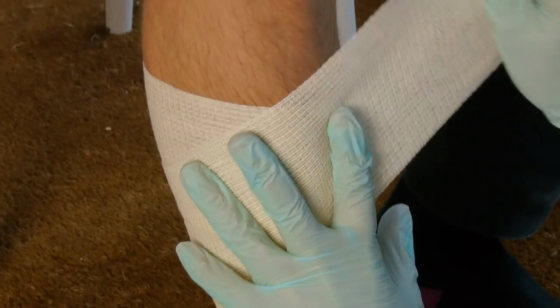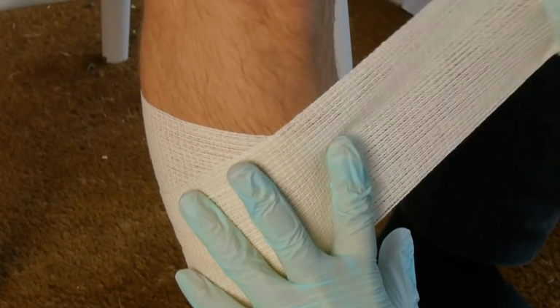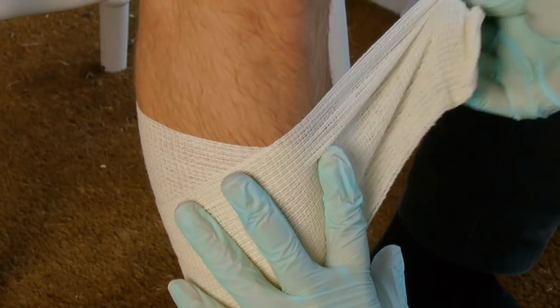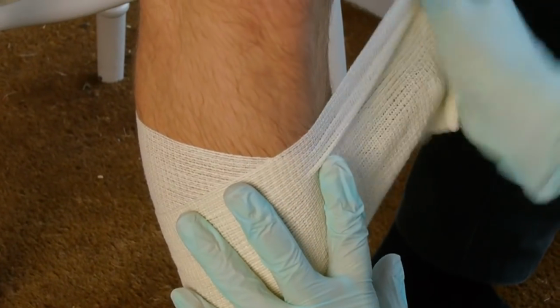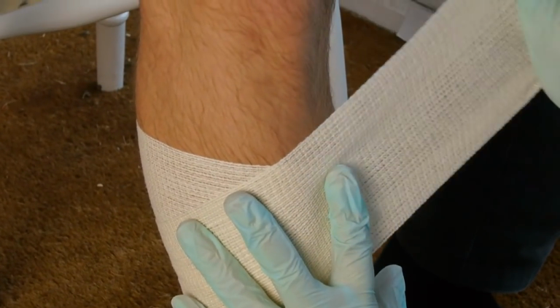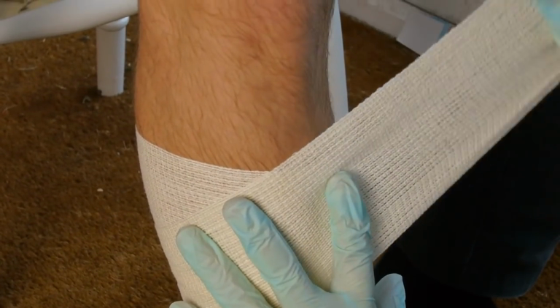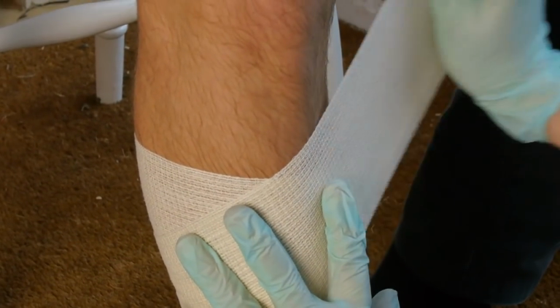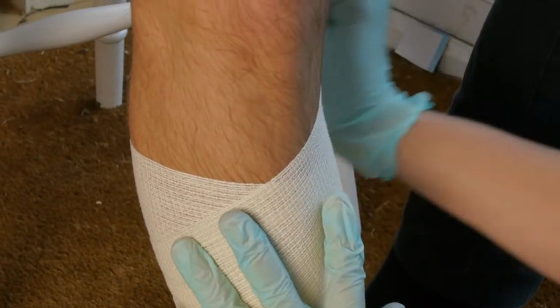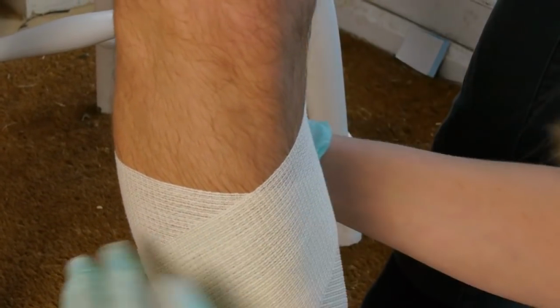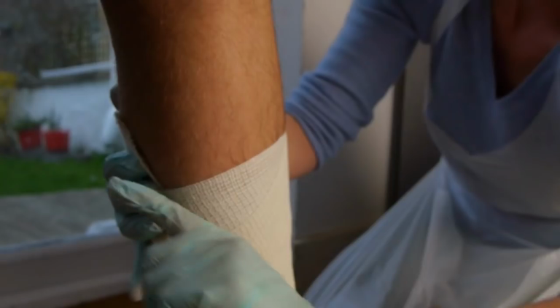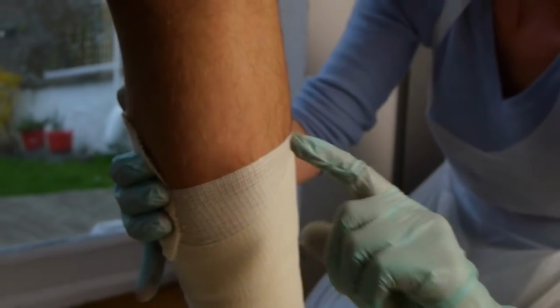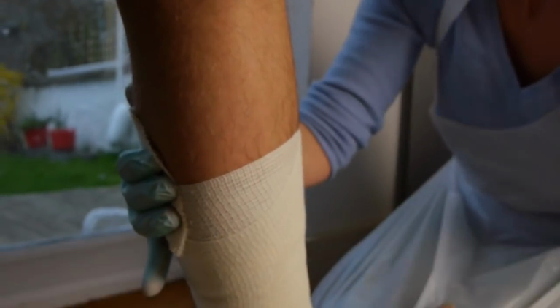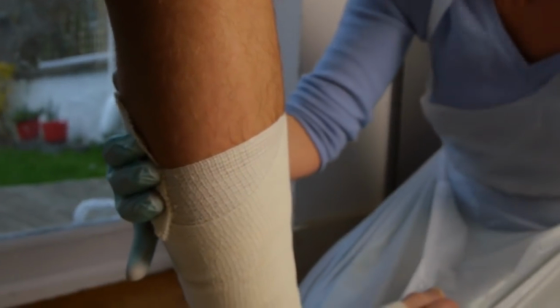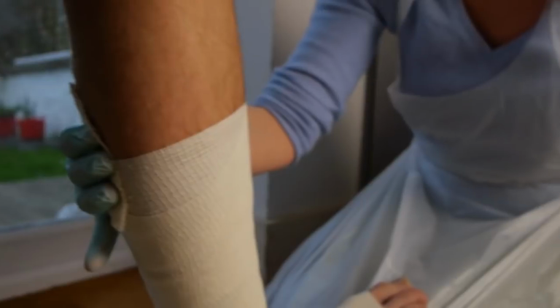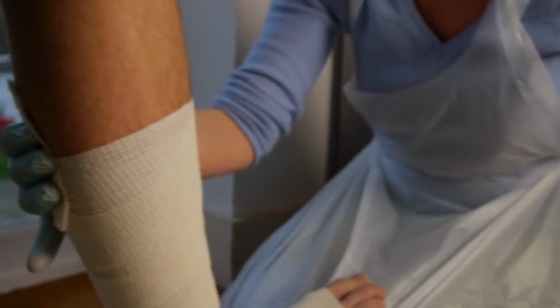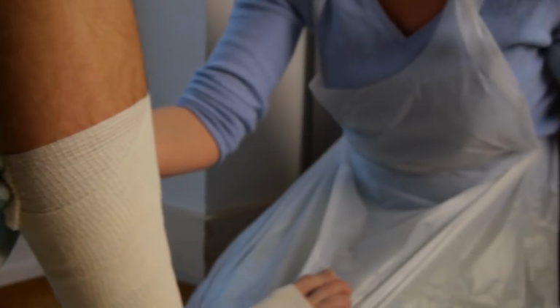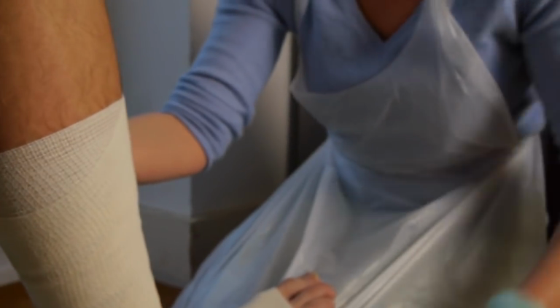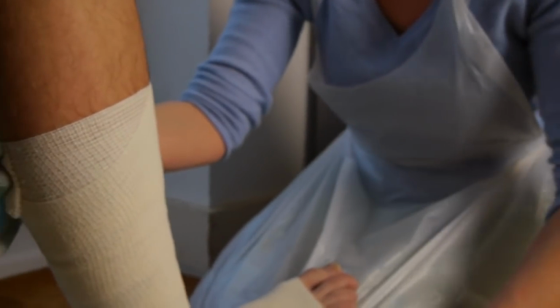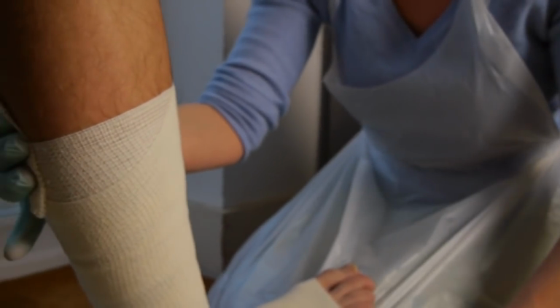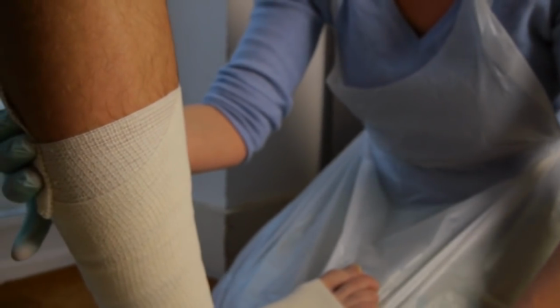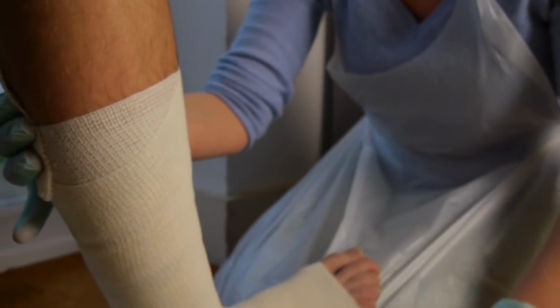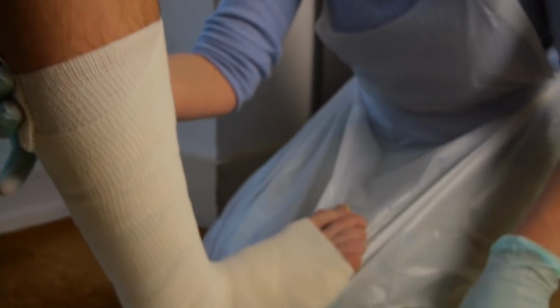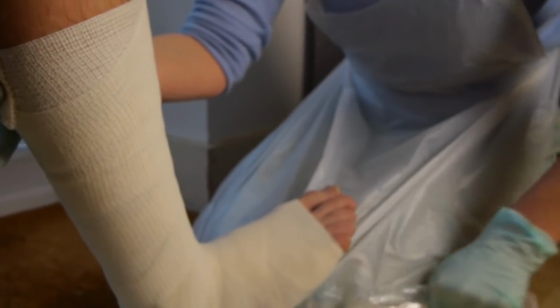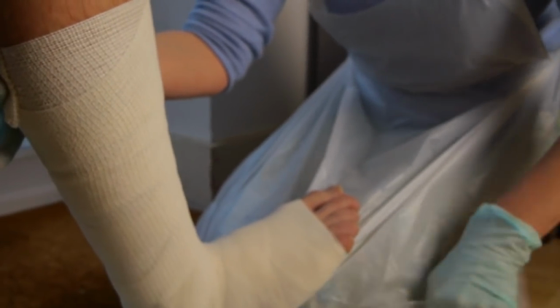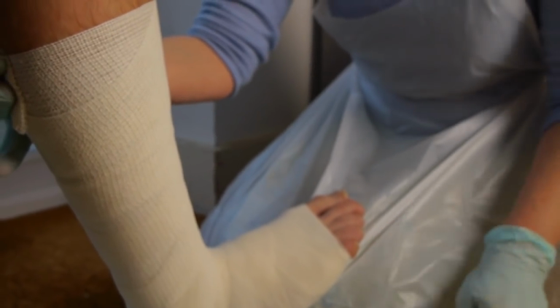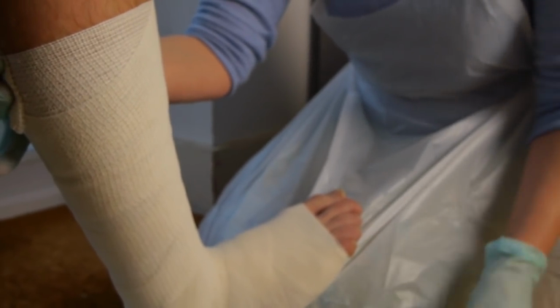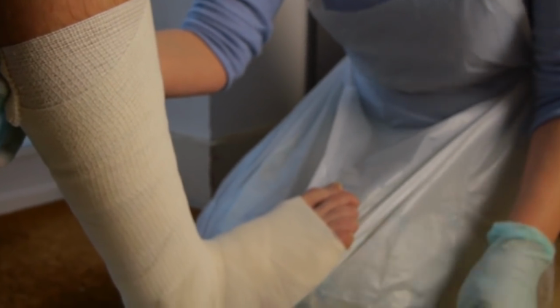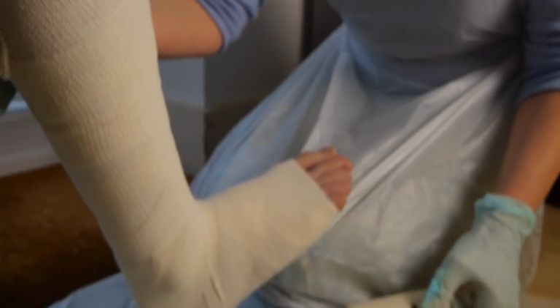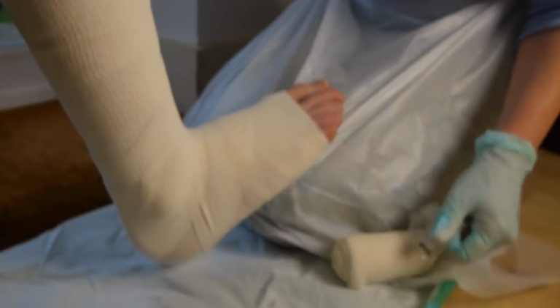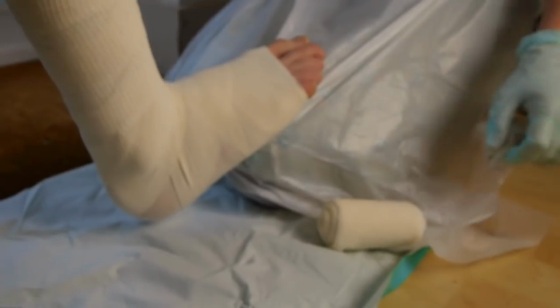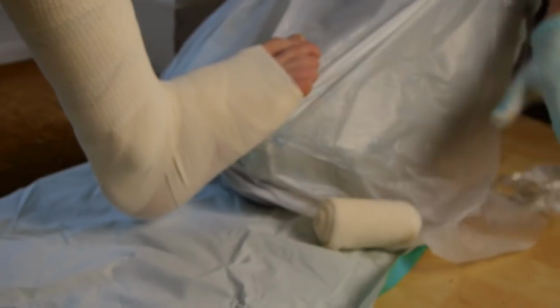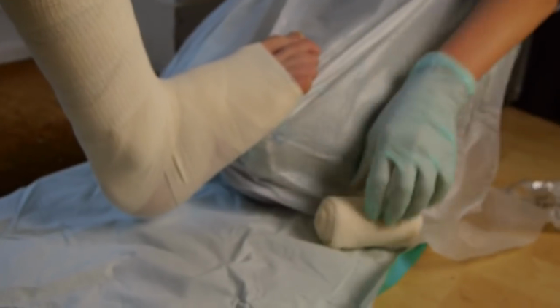When the leg is long, we may need two bandages. So we will unravel the second bandage to continue up the leg.